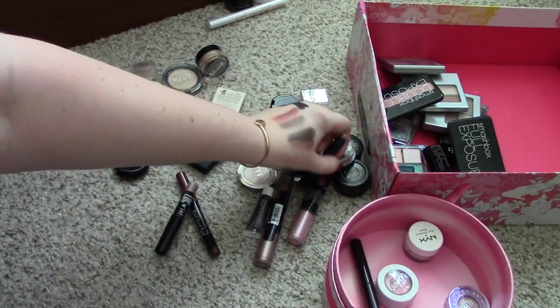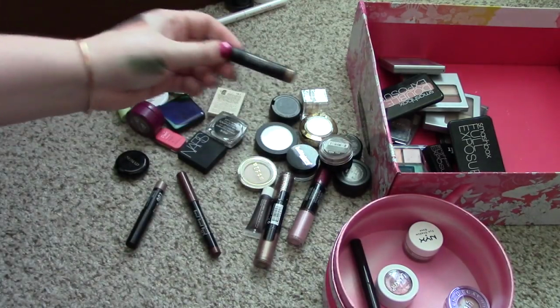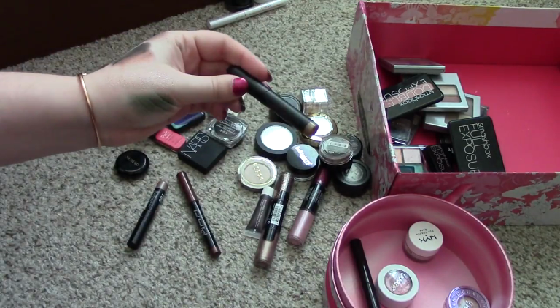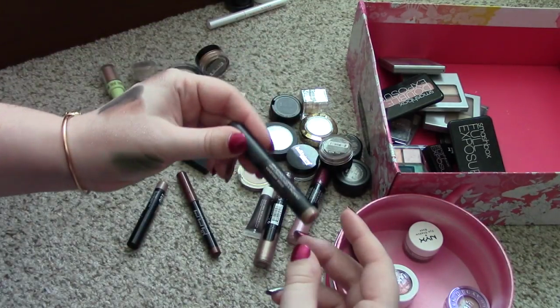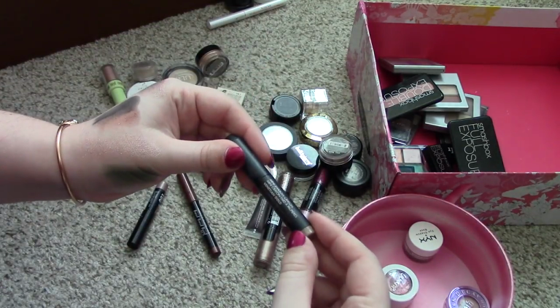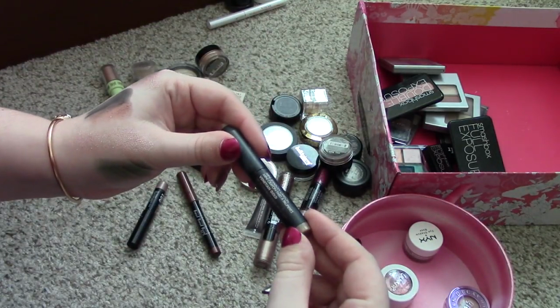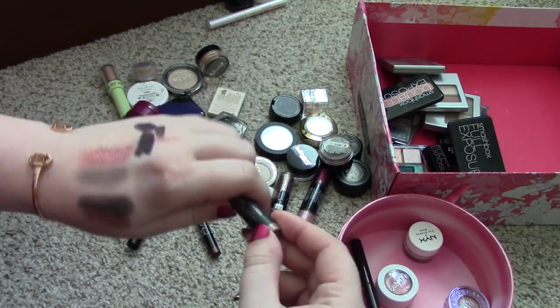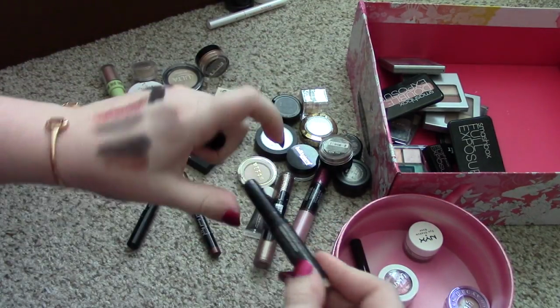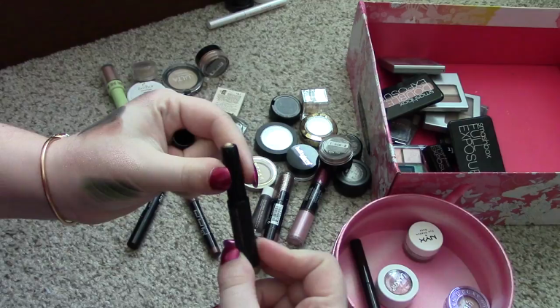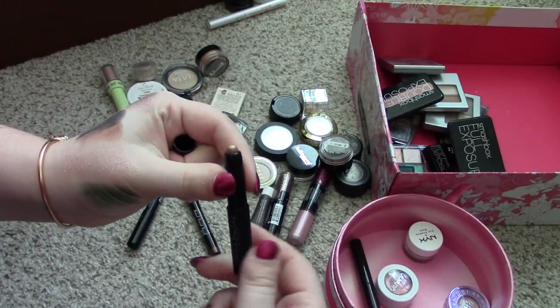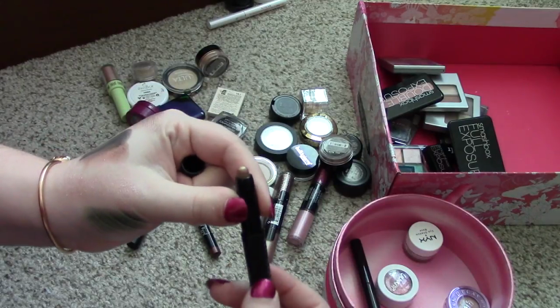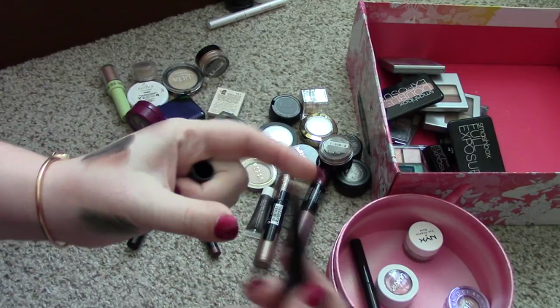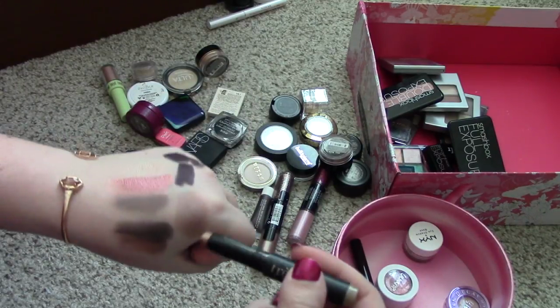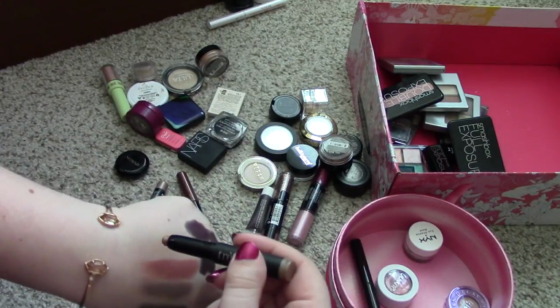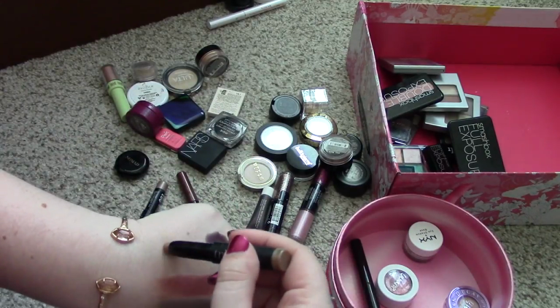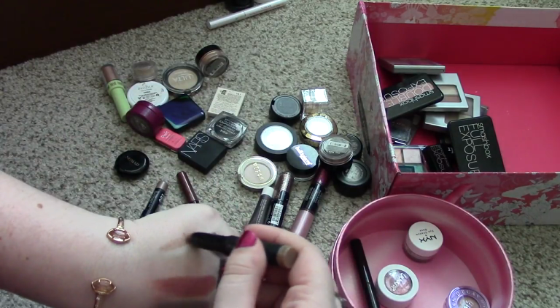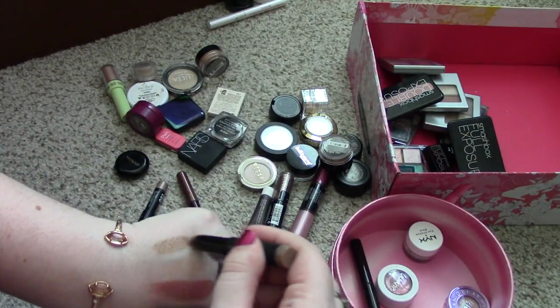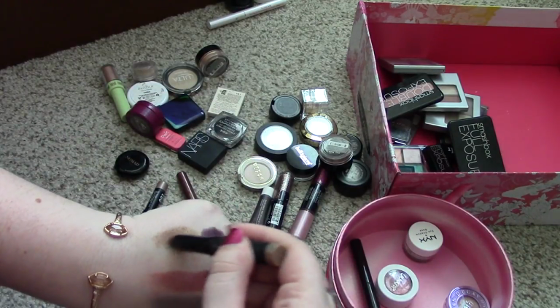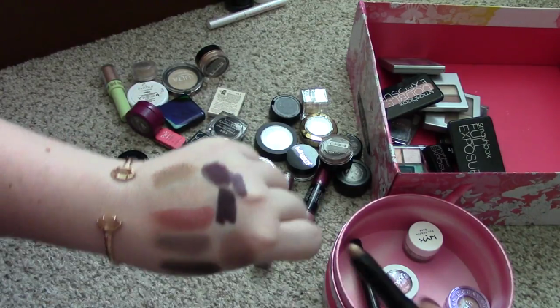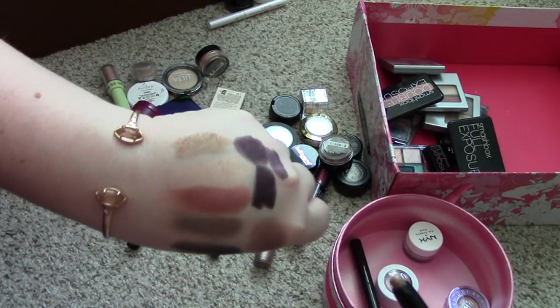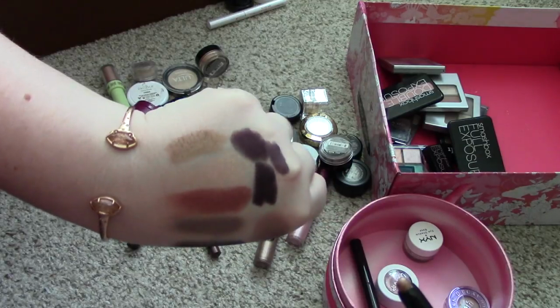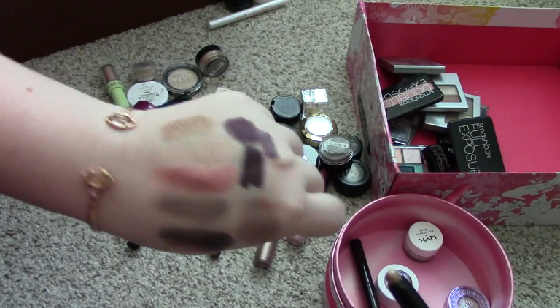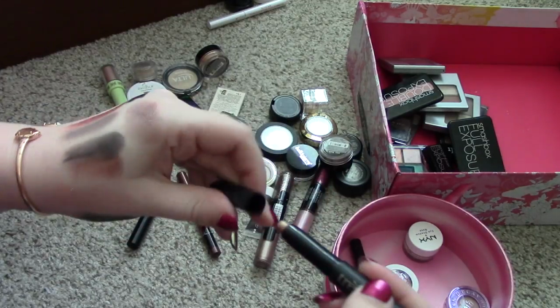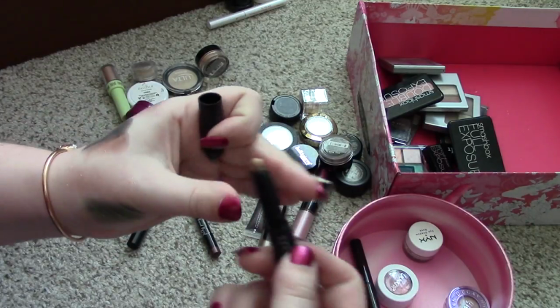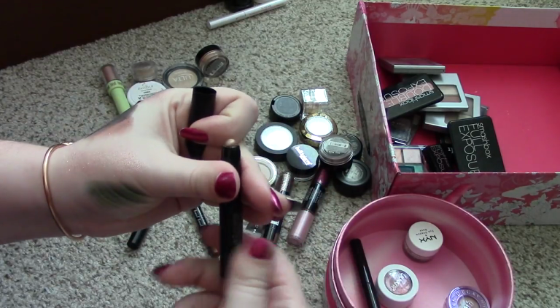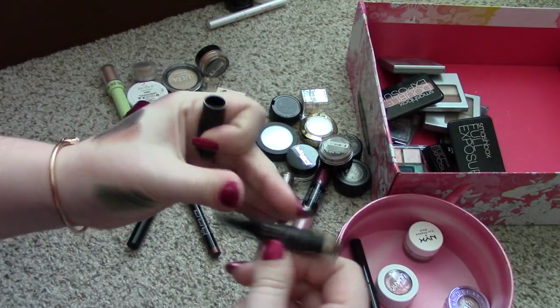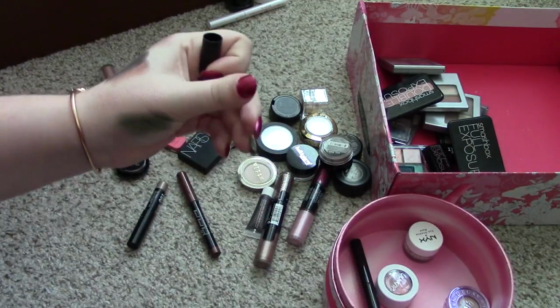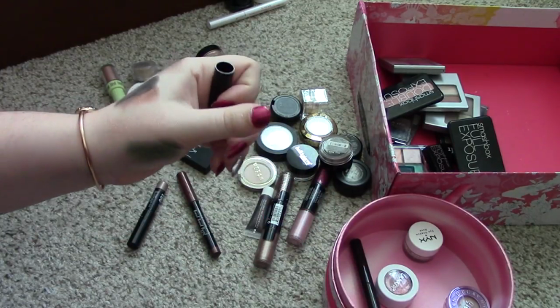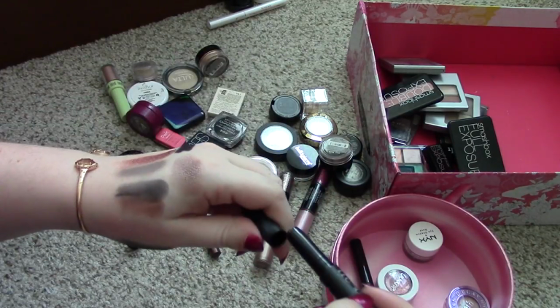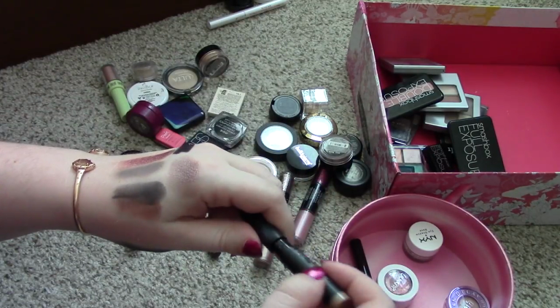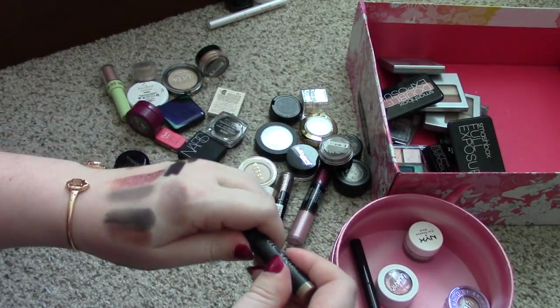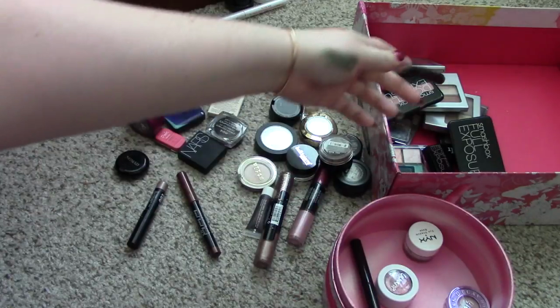Let's do the rest of the sticks I've got here. I've got this one from Trastique in Venetian Gold, and I have never once used this. I think I got it again in a subscription box. It's a pretty color, but I definitely don't think I'll use it. So I'm going to put that in the giveaway pile.